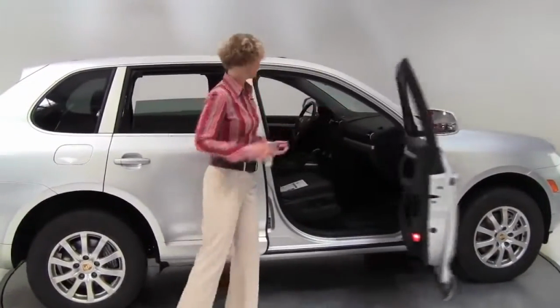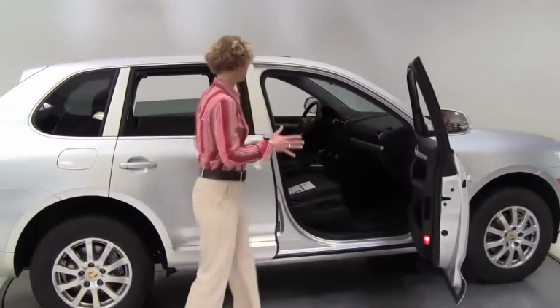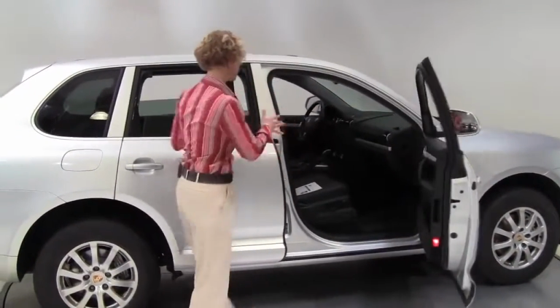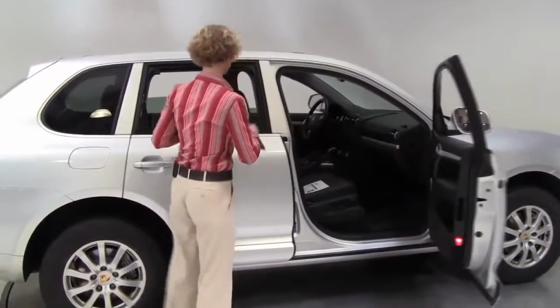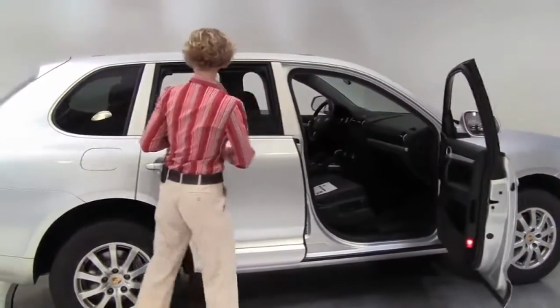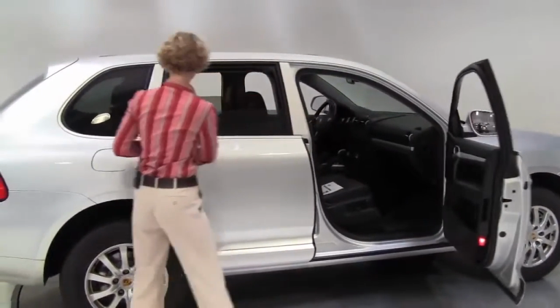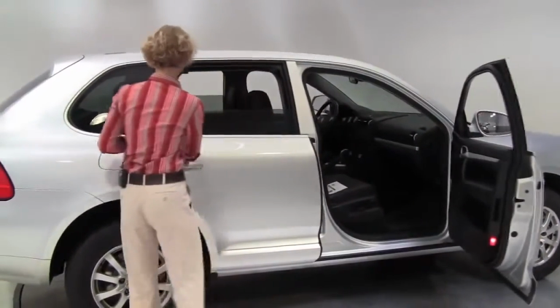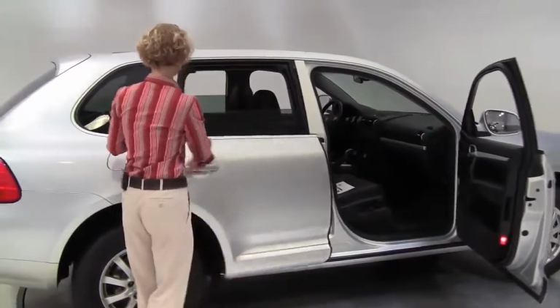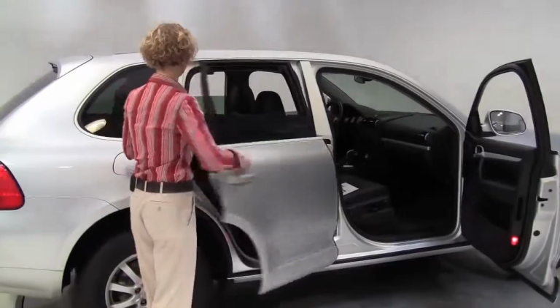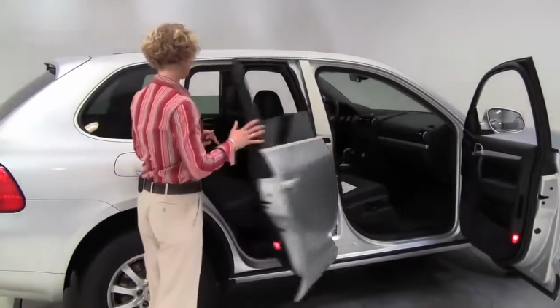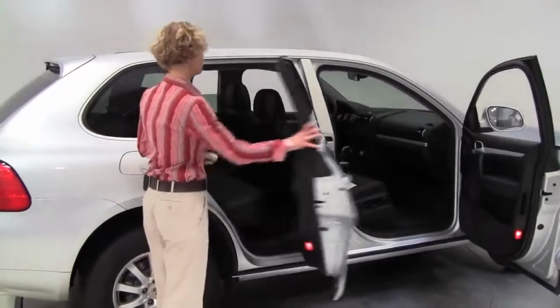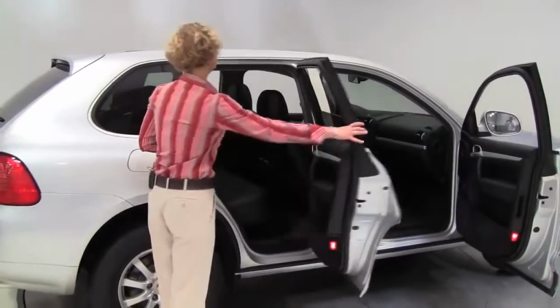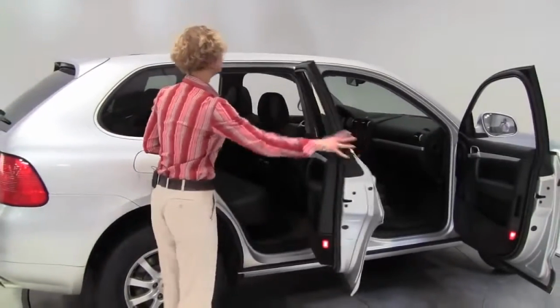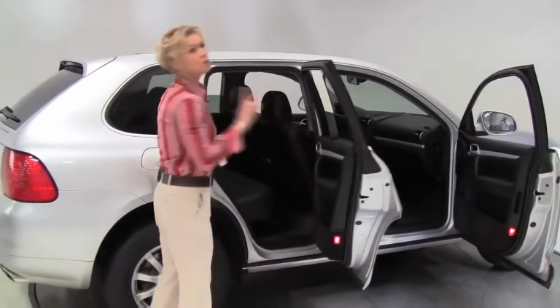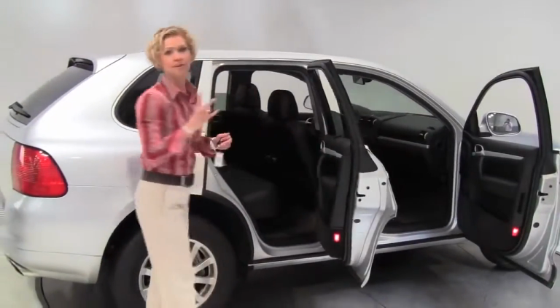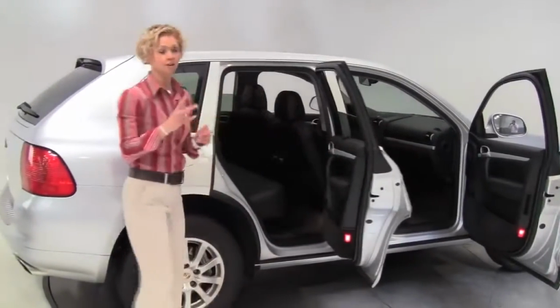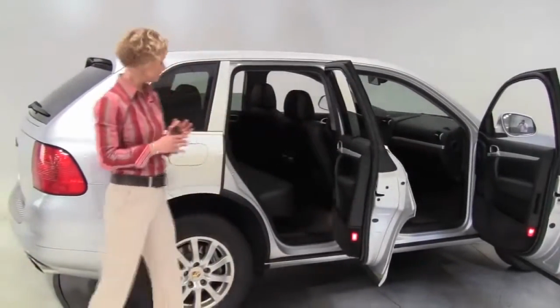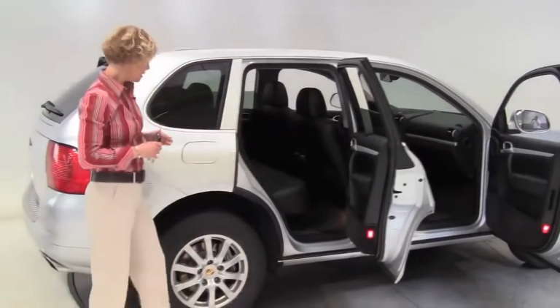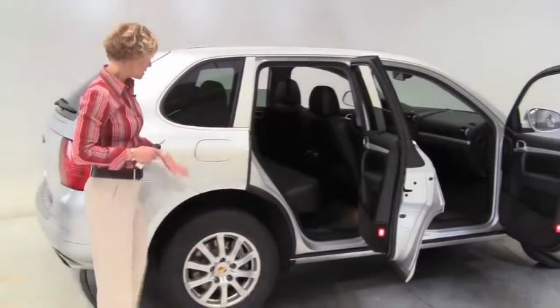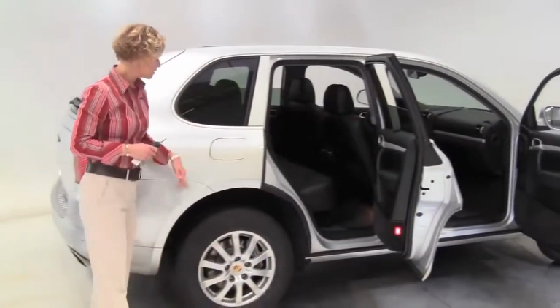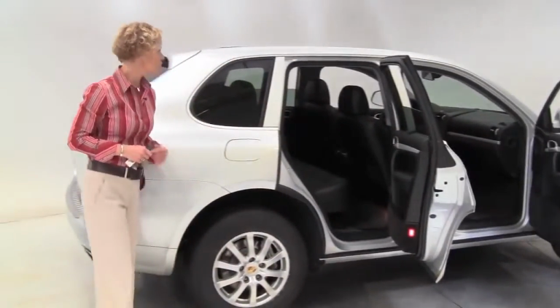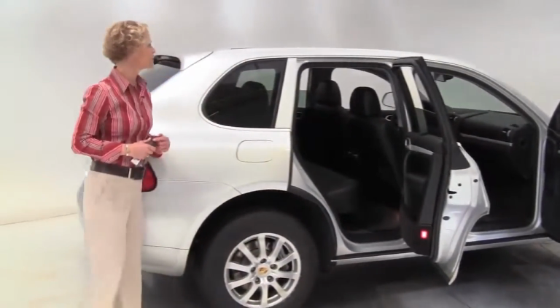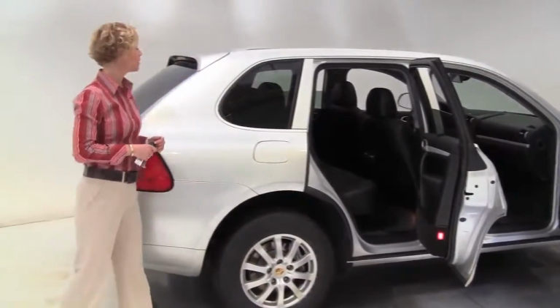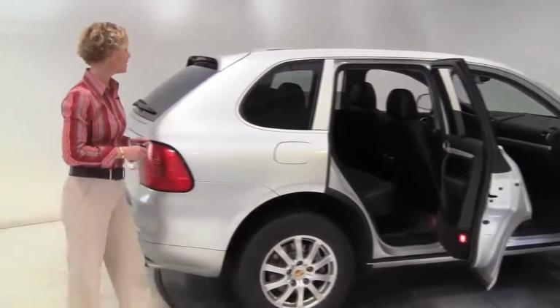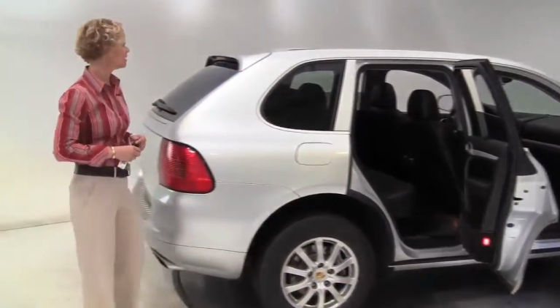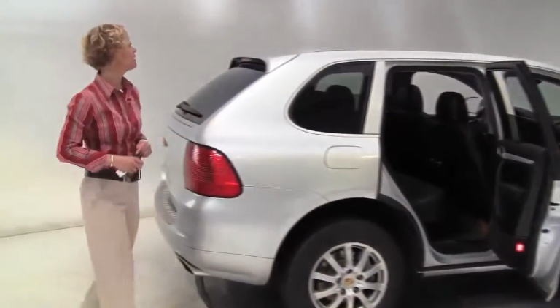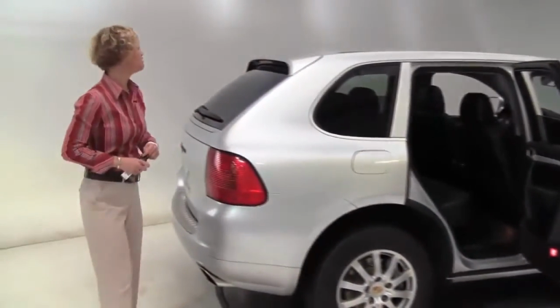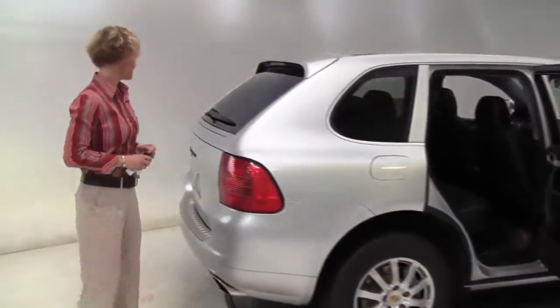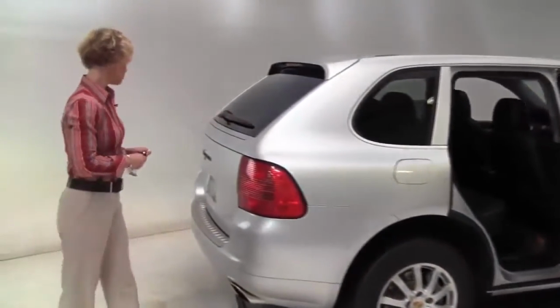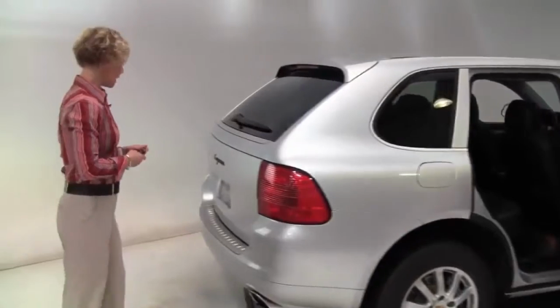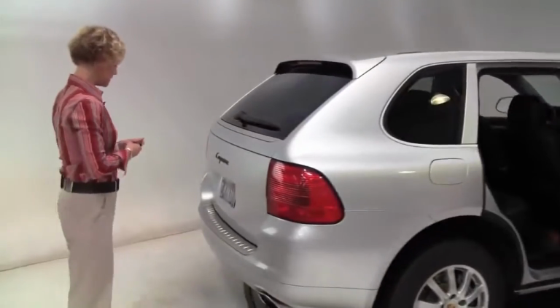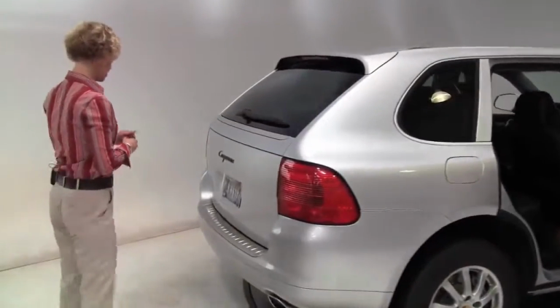Silver with the black leather interior. Two owner vehicle. The tires look really good and the body's in great condition.